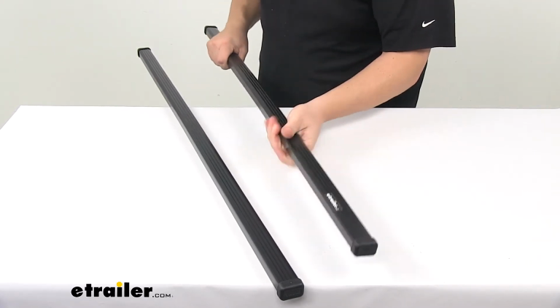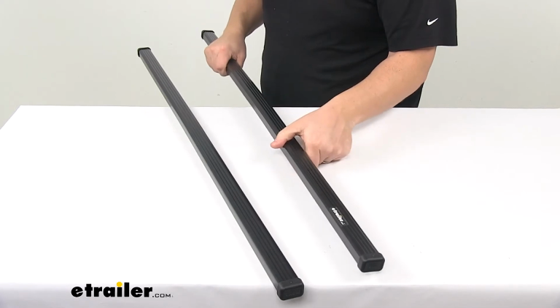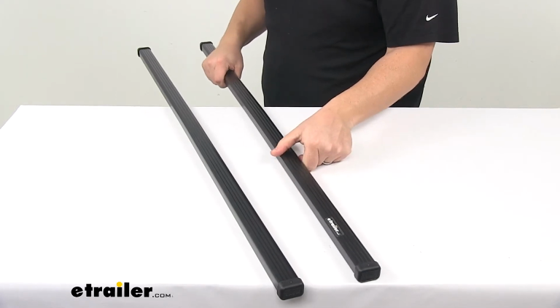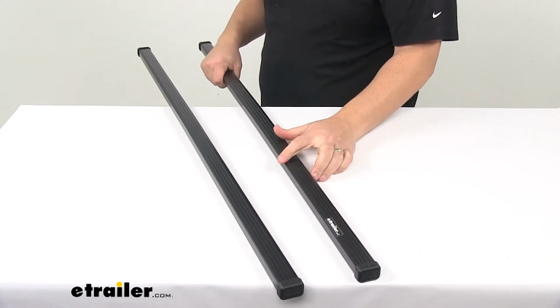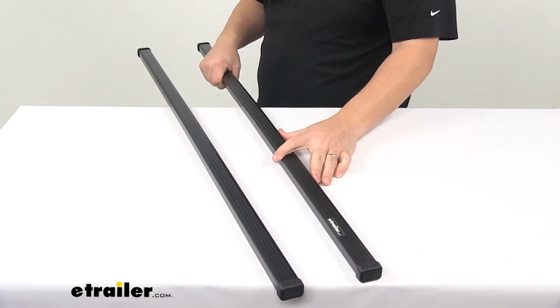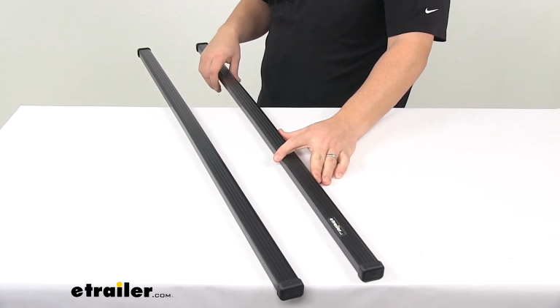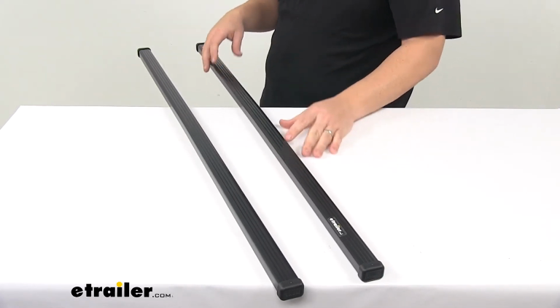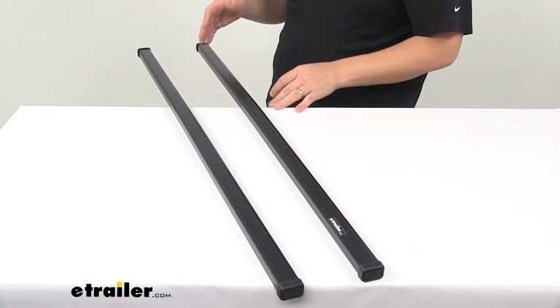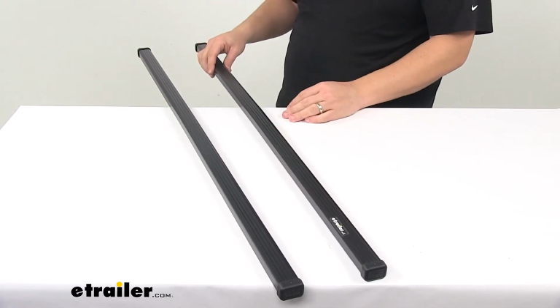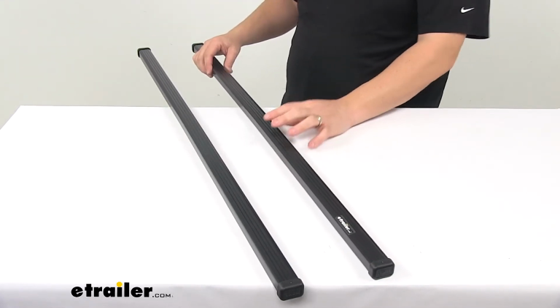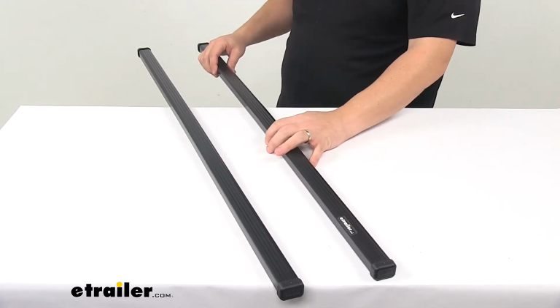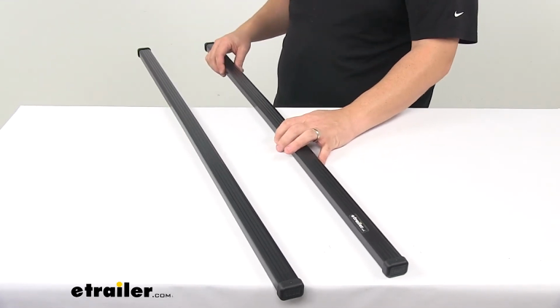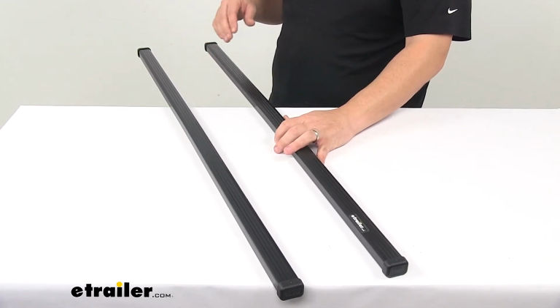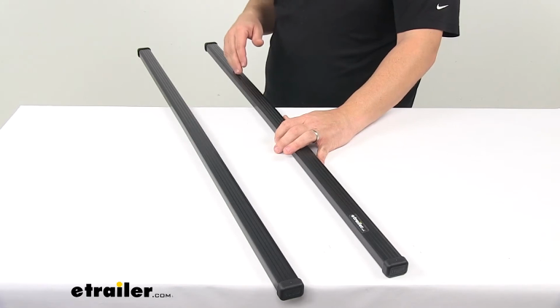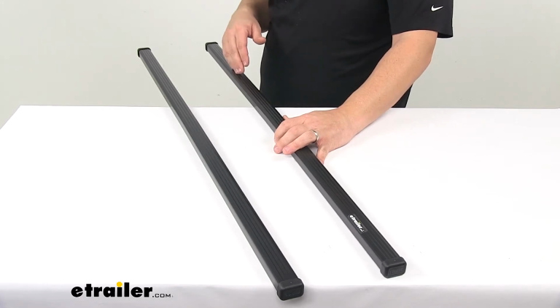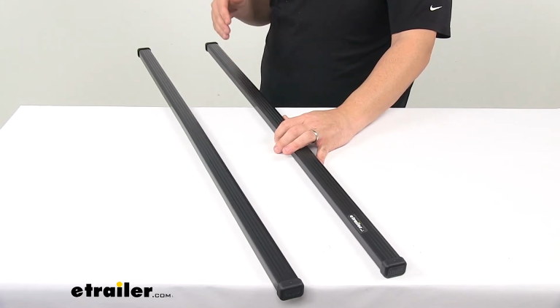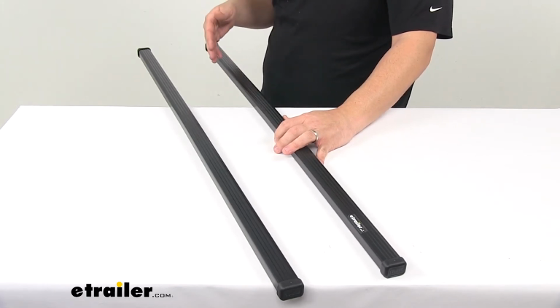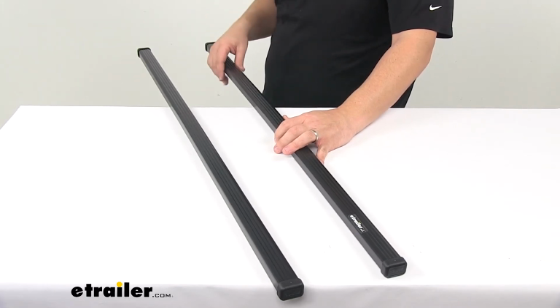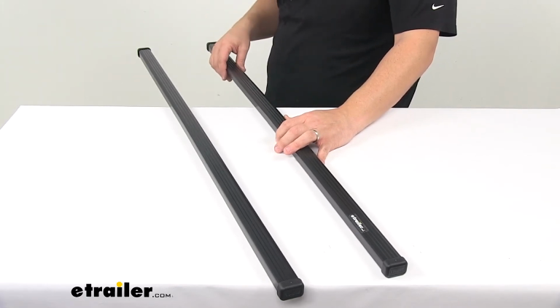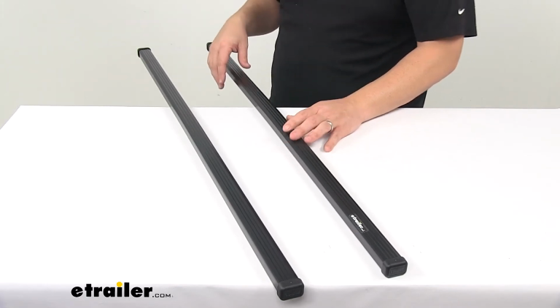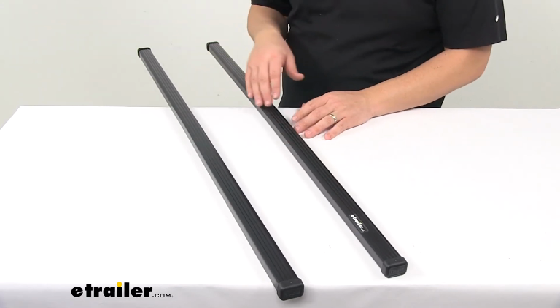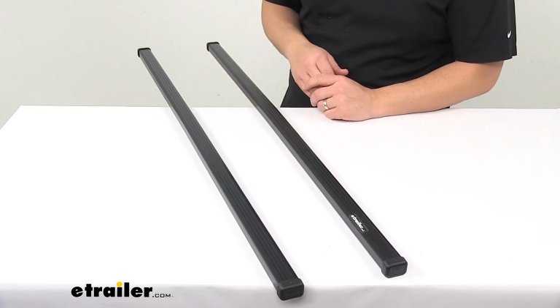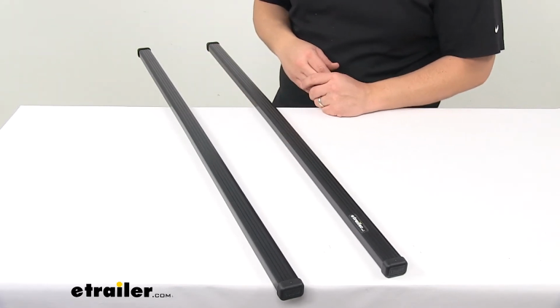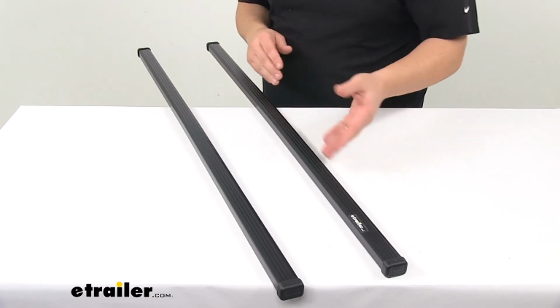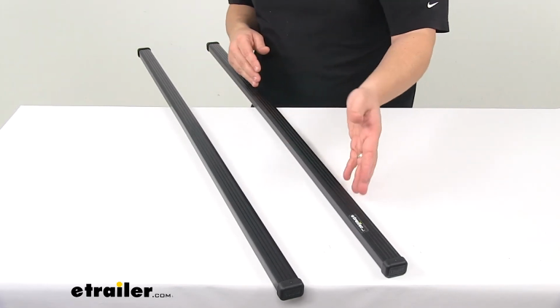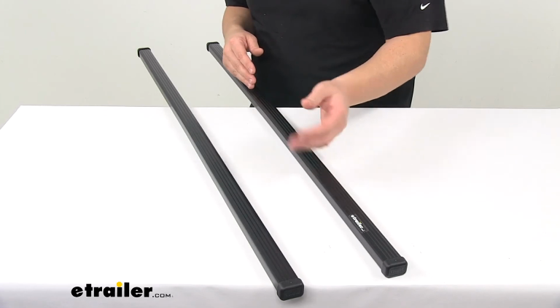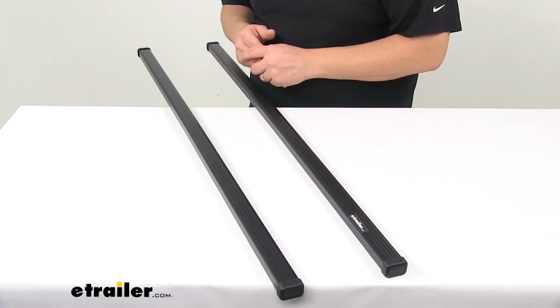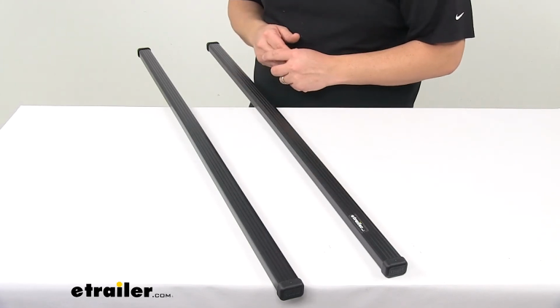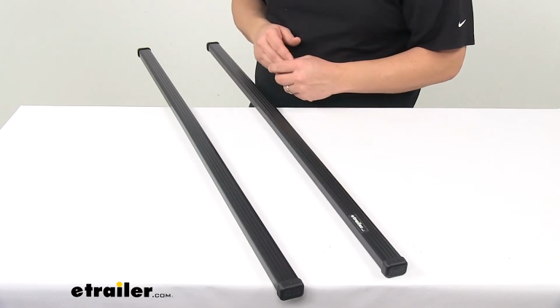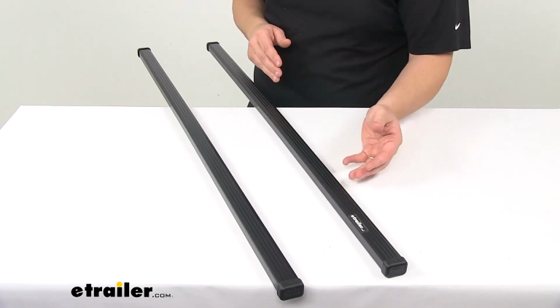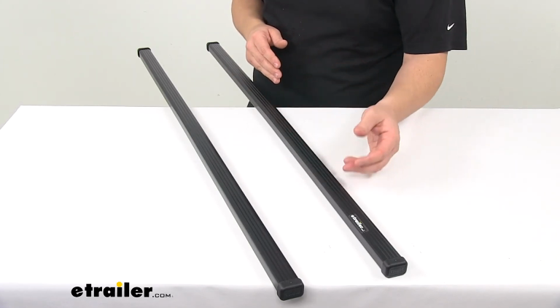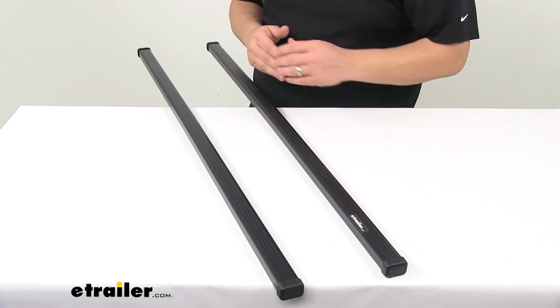When it comes to crossbar weight capacity, we're looking at 220 pounds. Steel construction — they're very strong and durable. They measure an inch and a quarter wide, that's front to back, by seven-eighths of an inch tall, that's top to bottom.